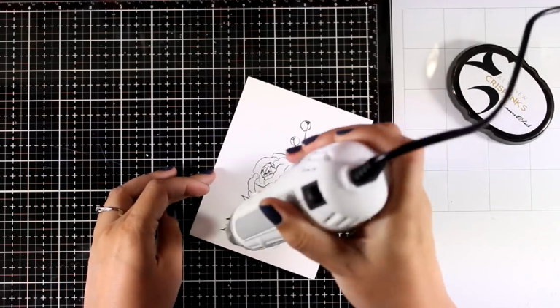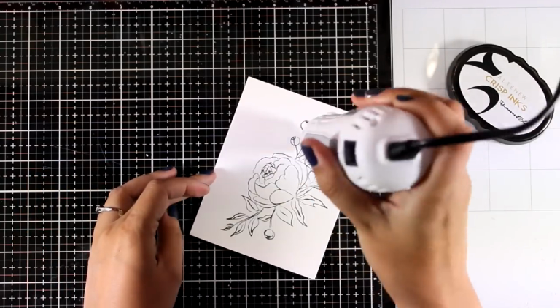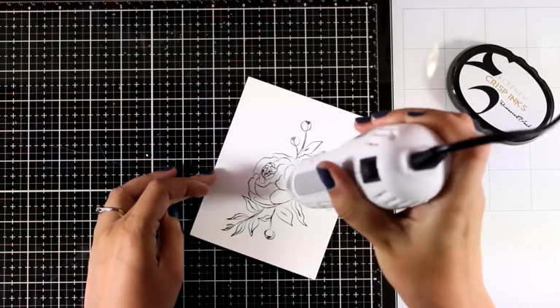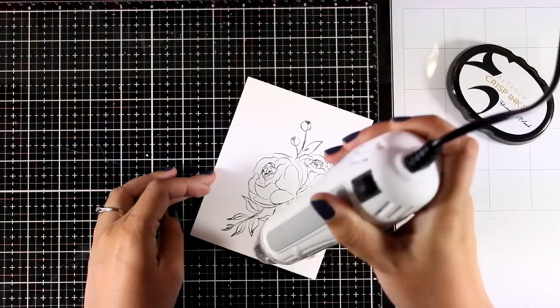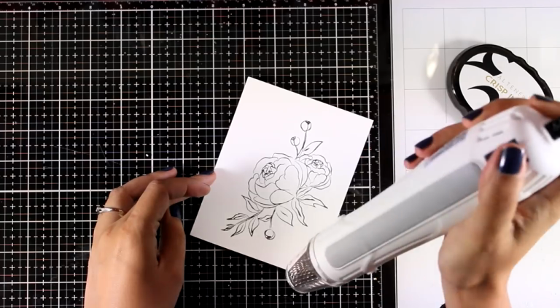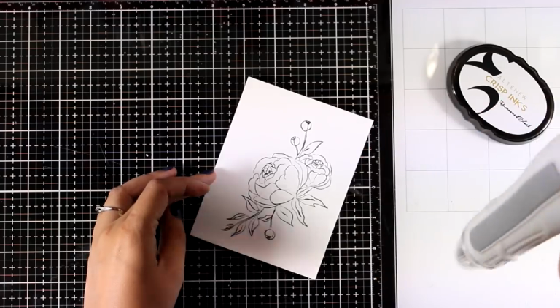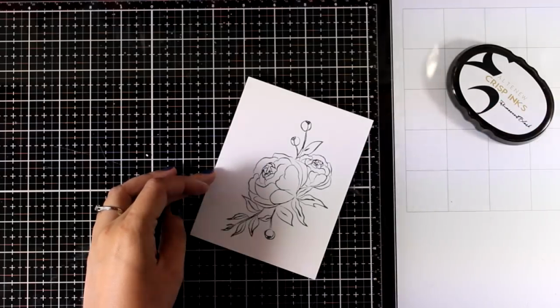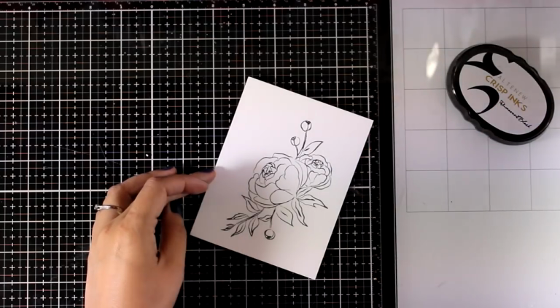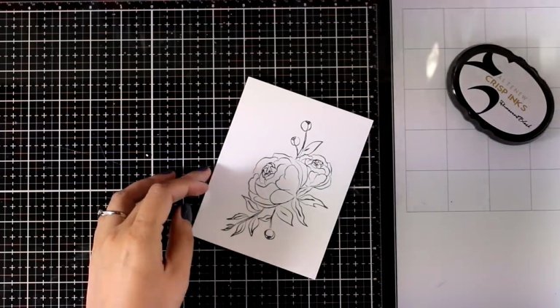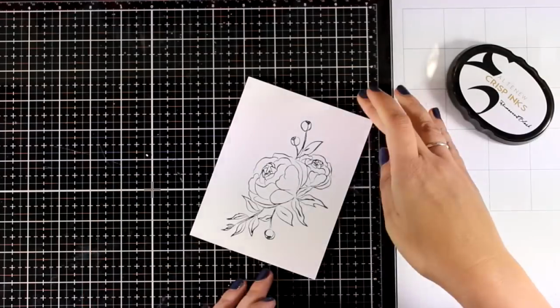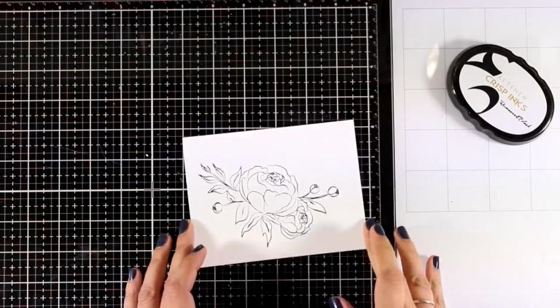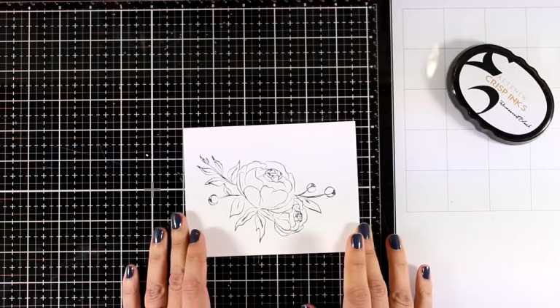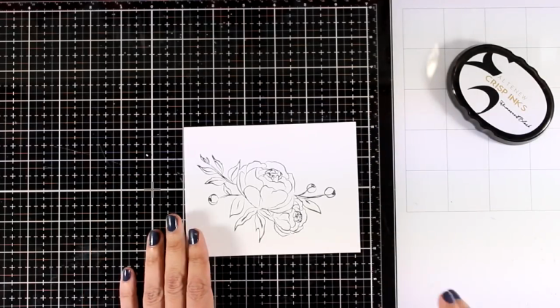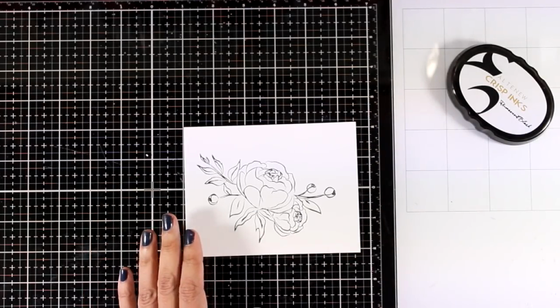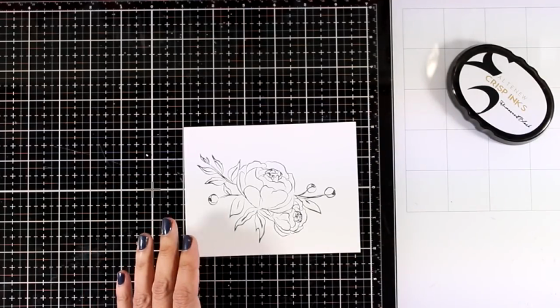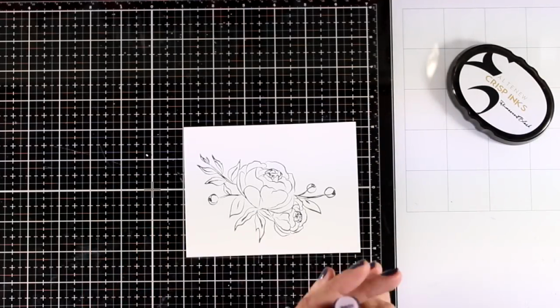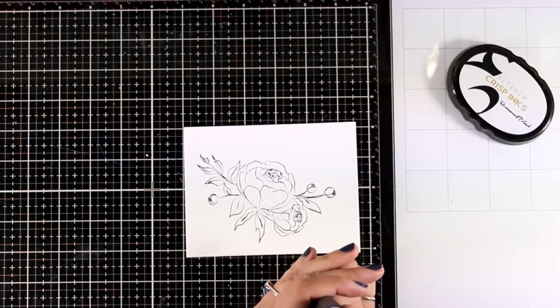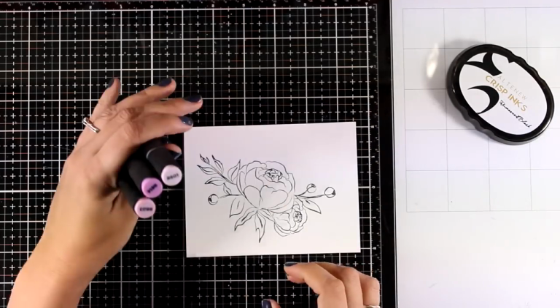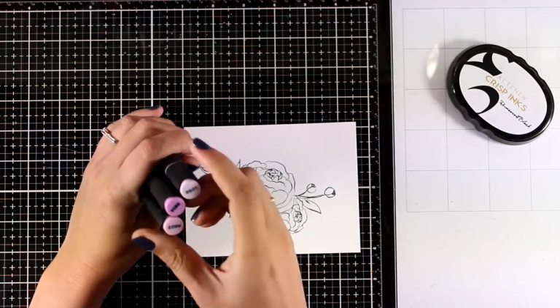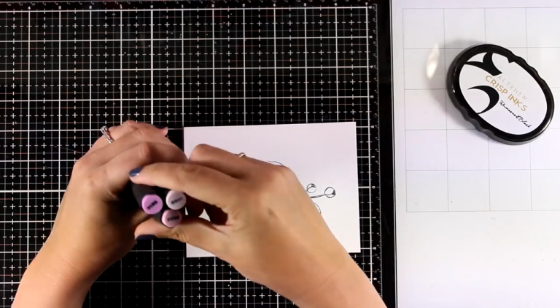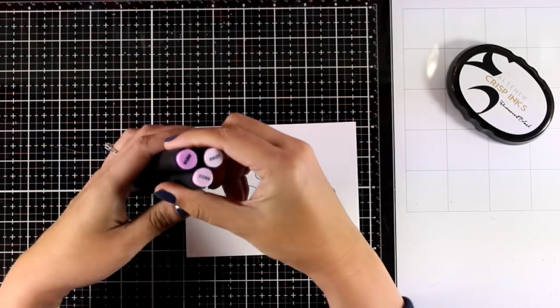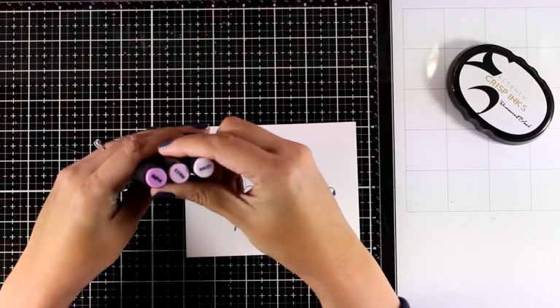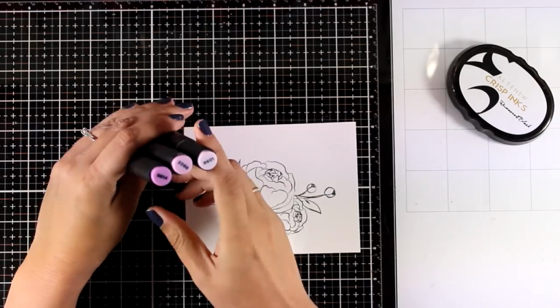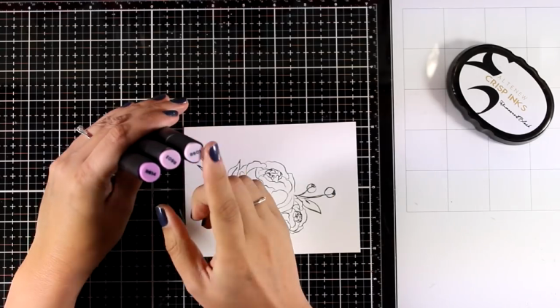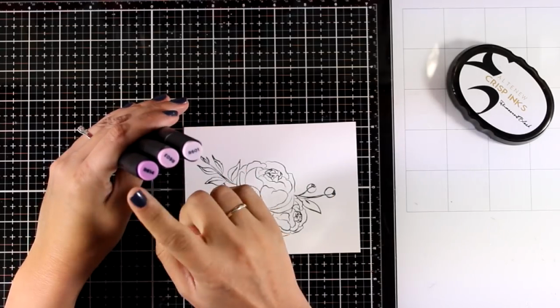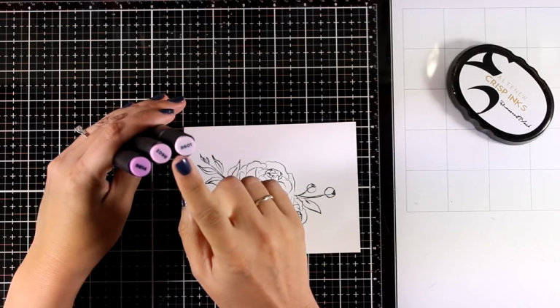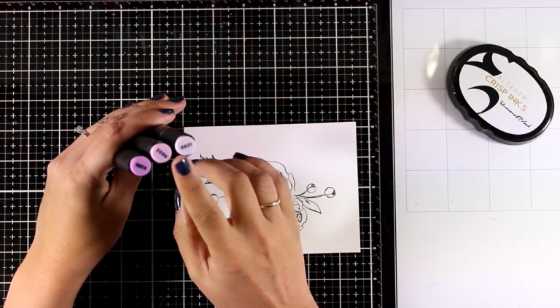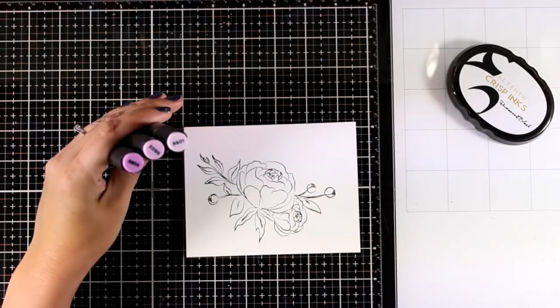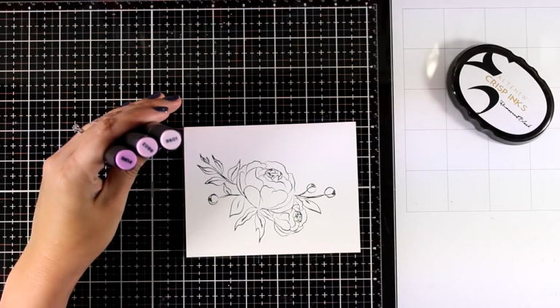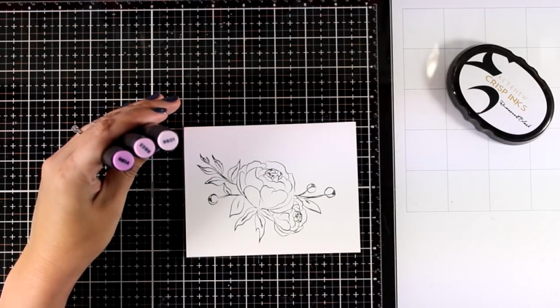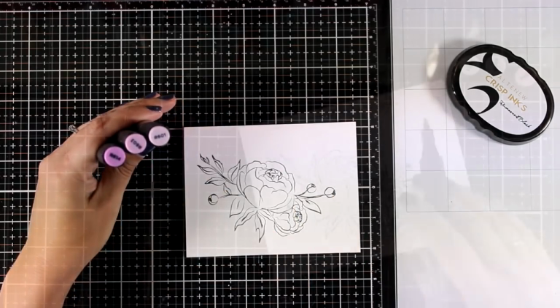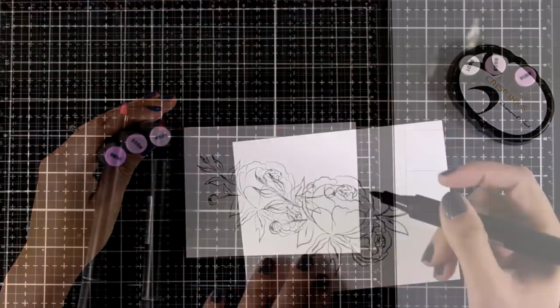I have stamped with a permanent ink and now I'm making sure that the ink is completely dry before I go ahead and start coloring. For coloring my flowers today, I'm going to use my absolute favorite color combo for peonies.